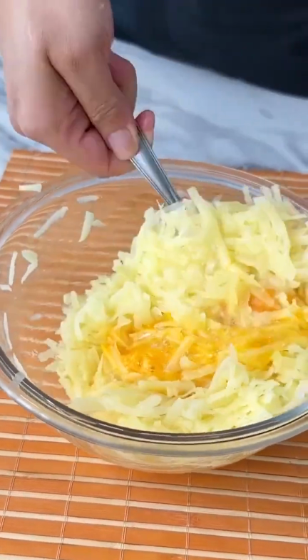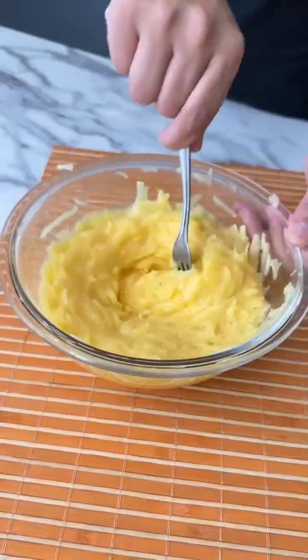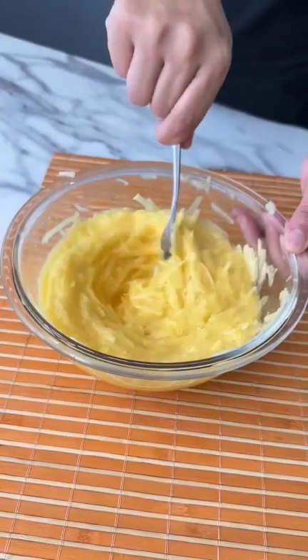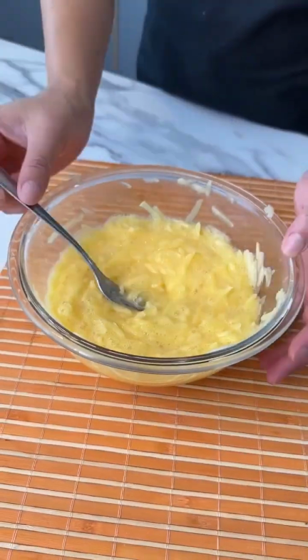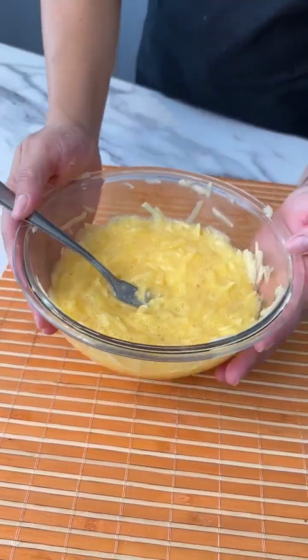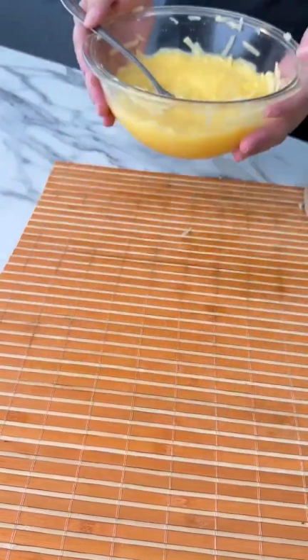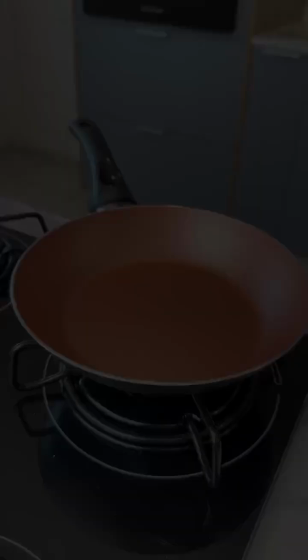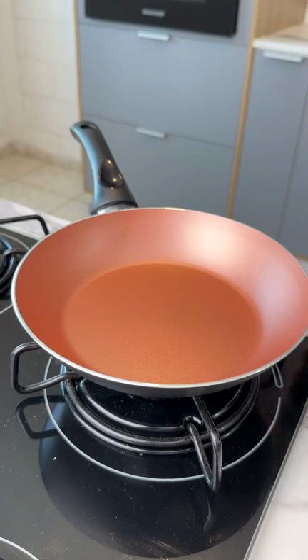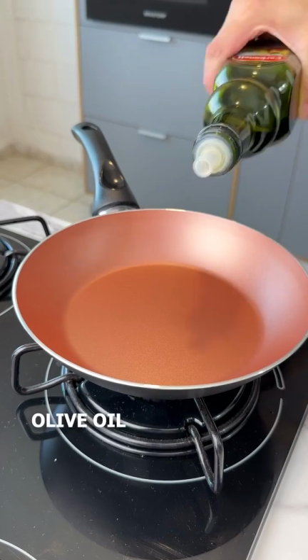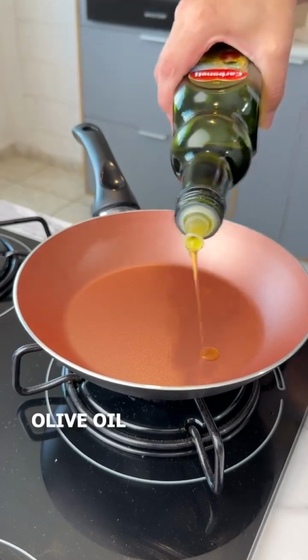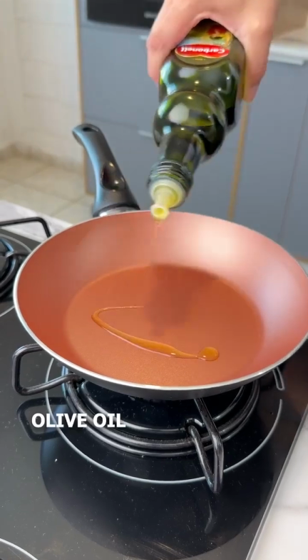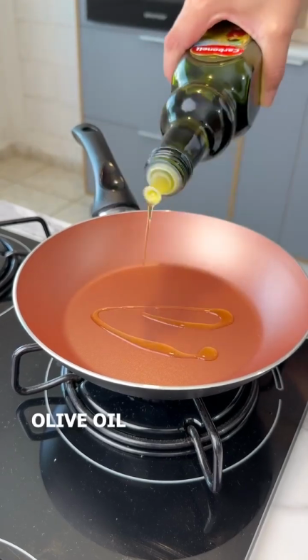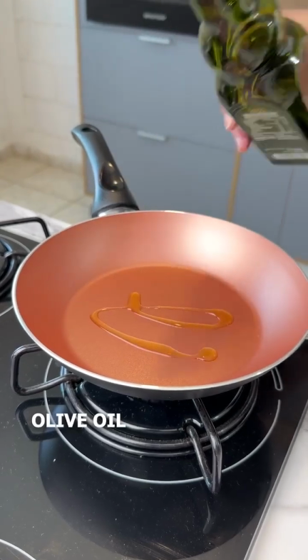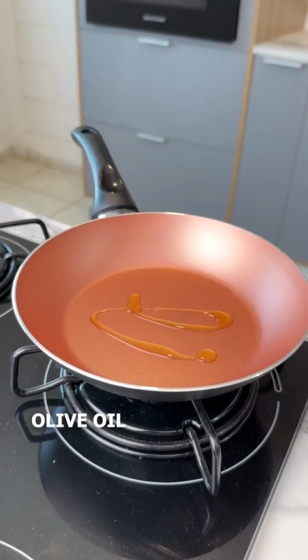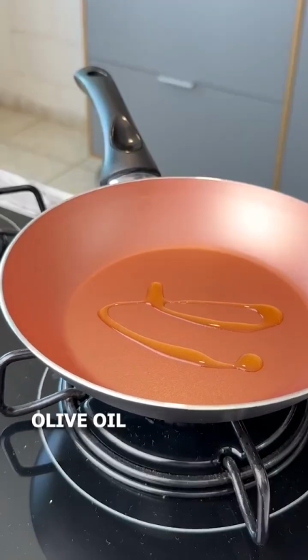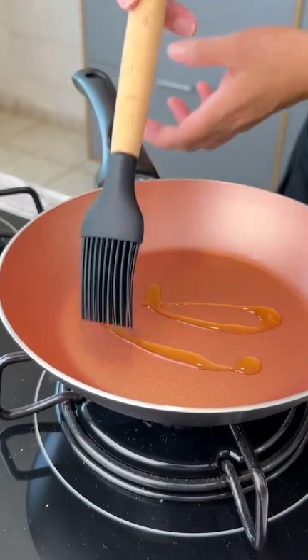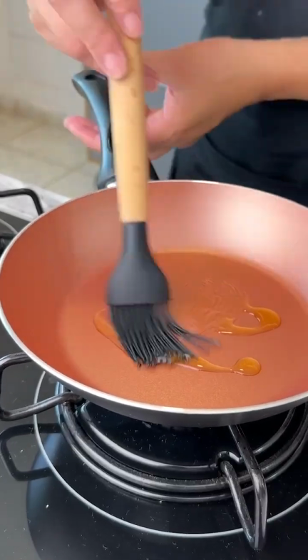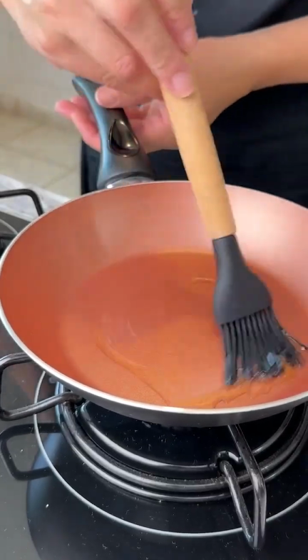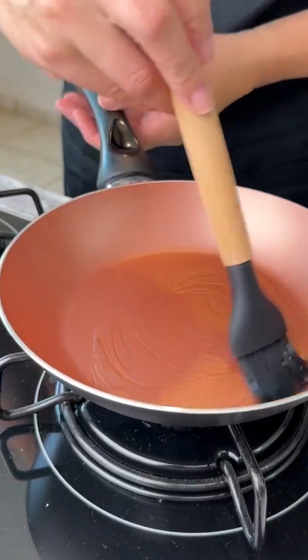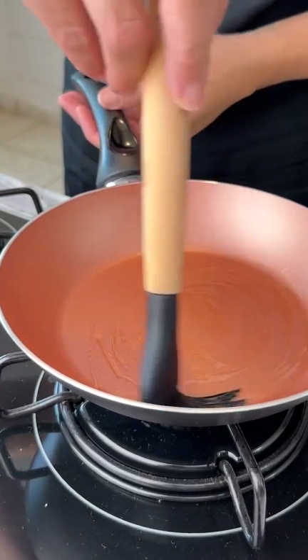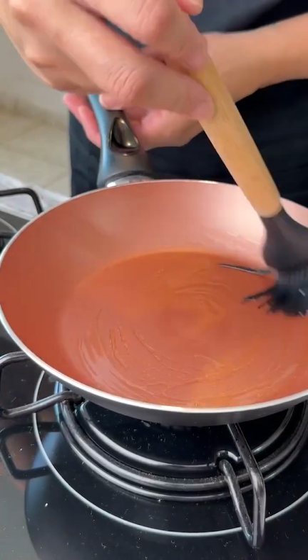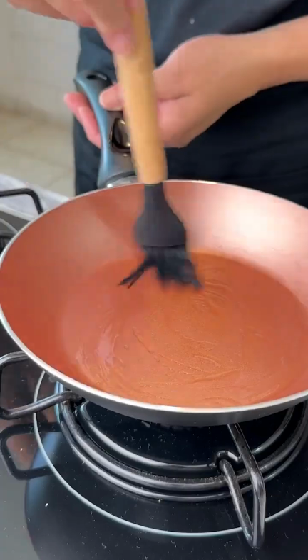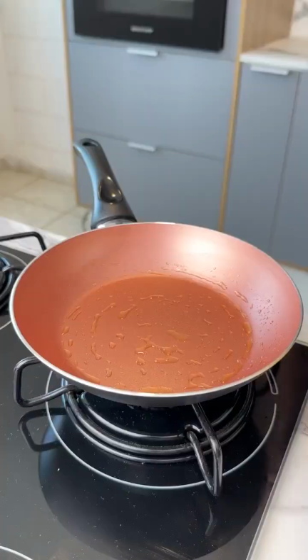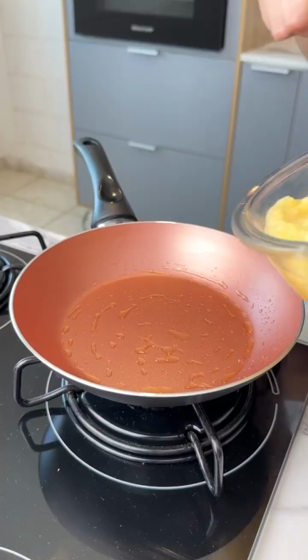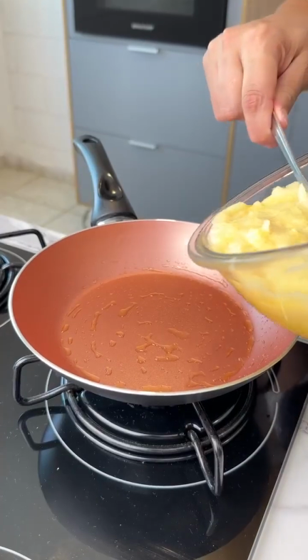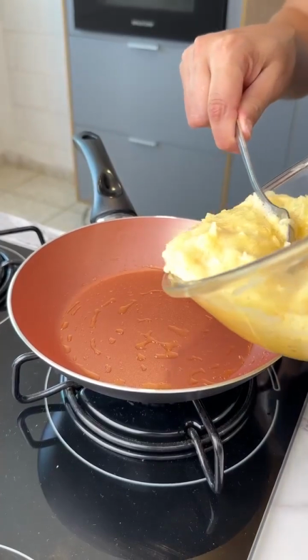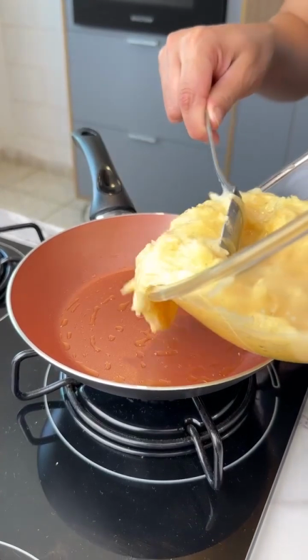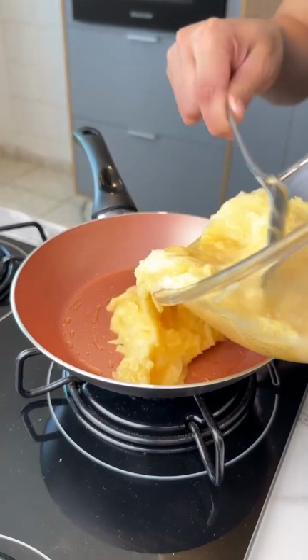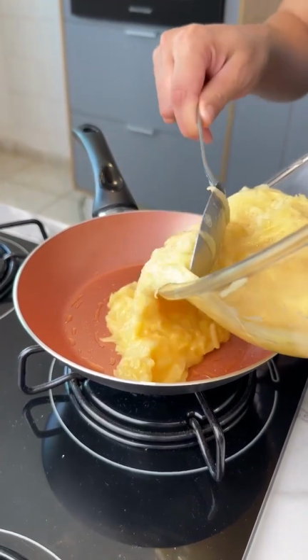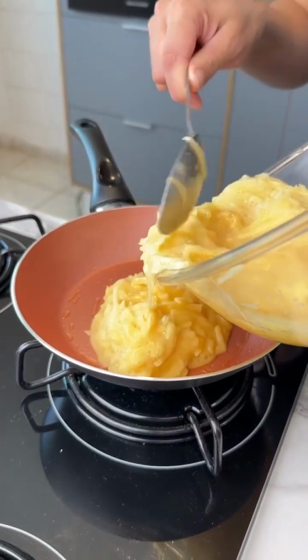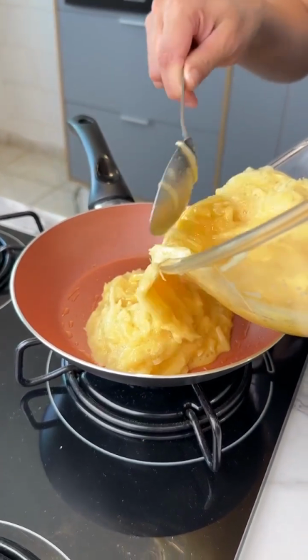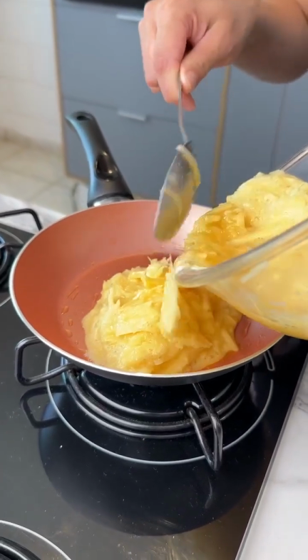It will look like this. Next, we'll add a drizzle of olive oil to a pan. Let's spread it with a brush and leave the heat on low. Then we'll add our mix.